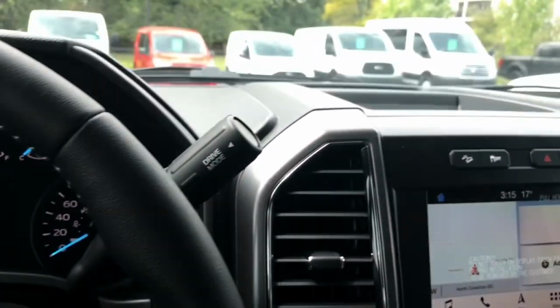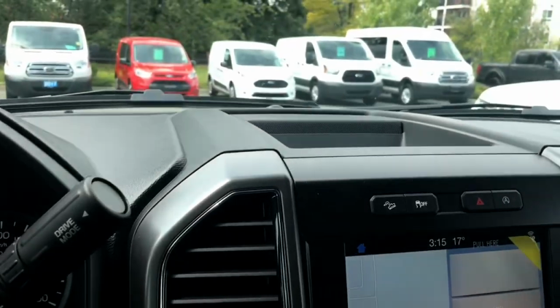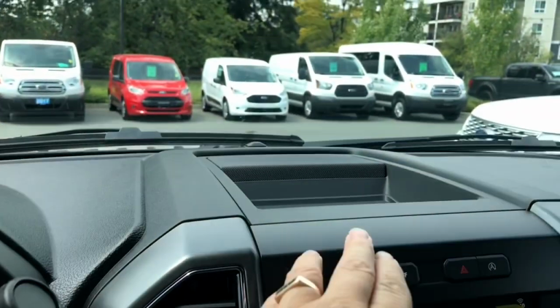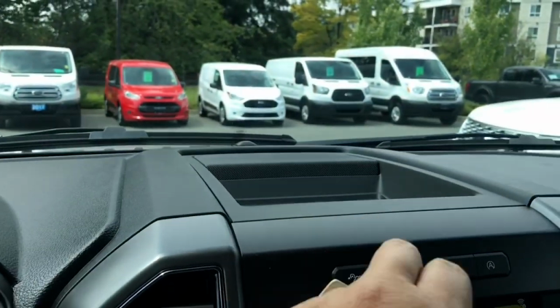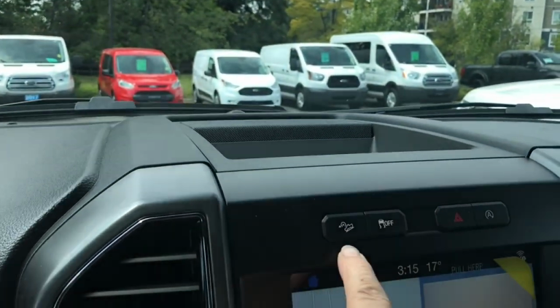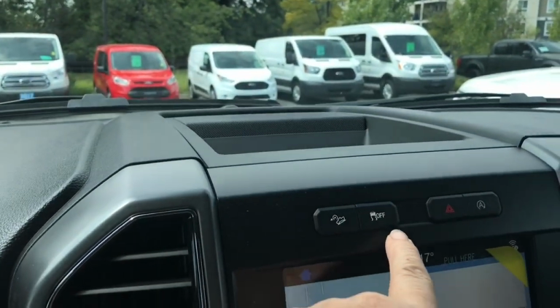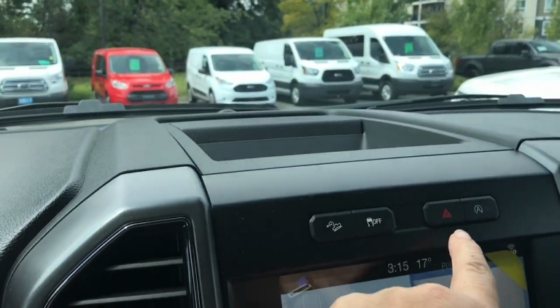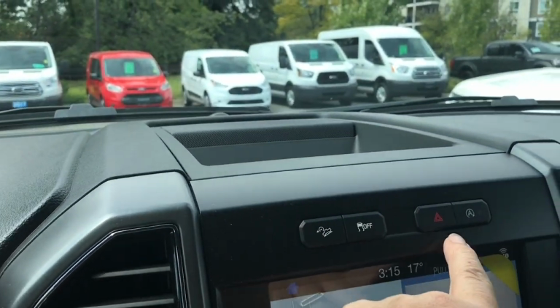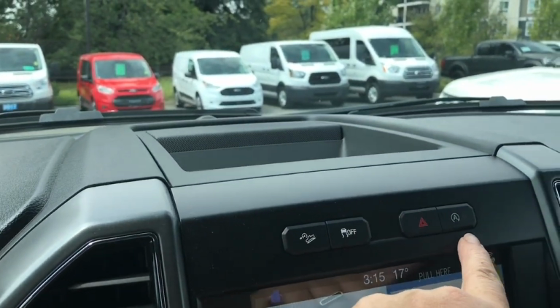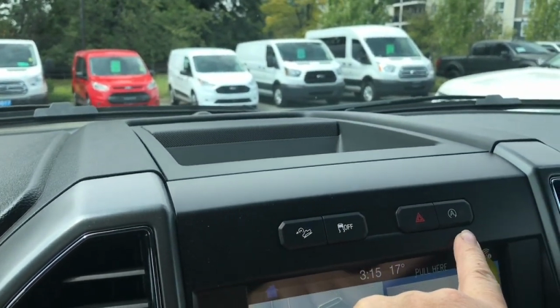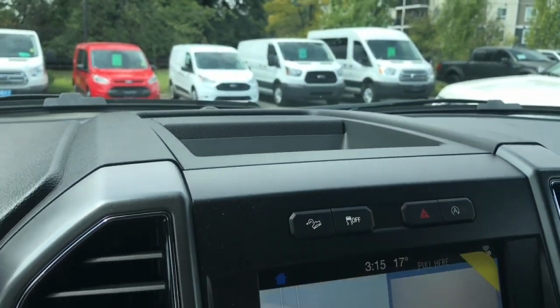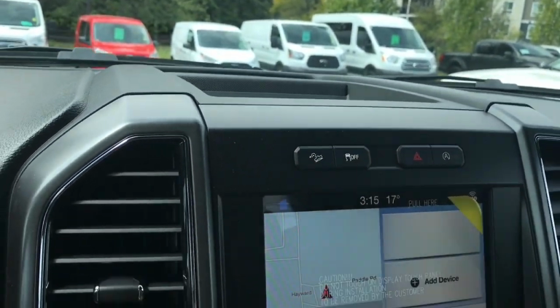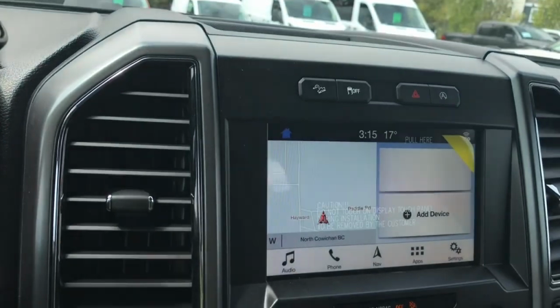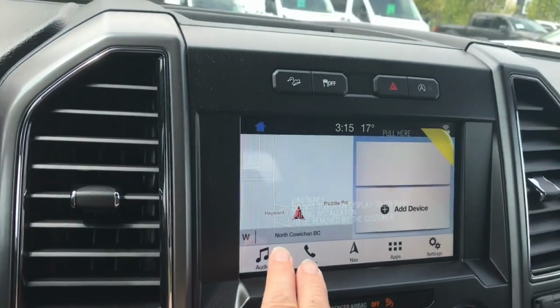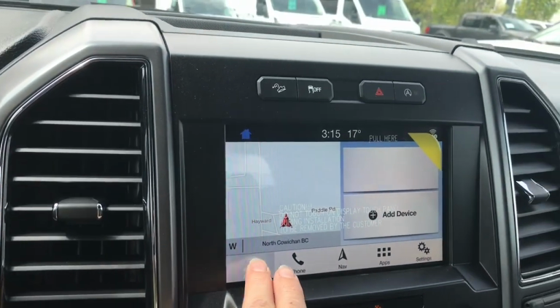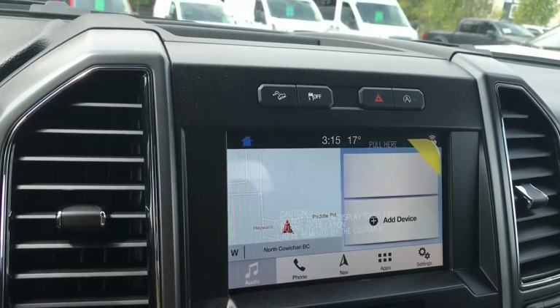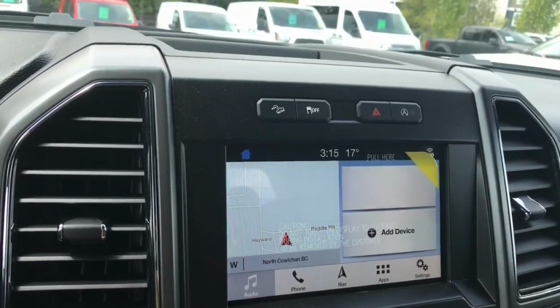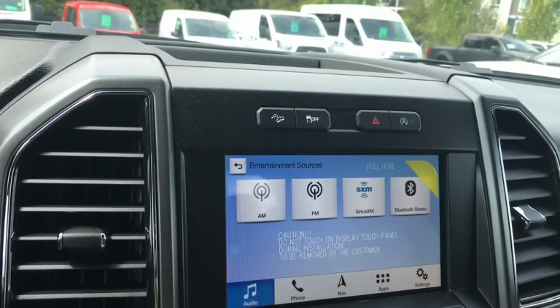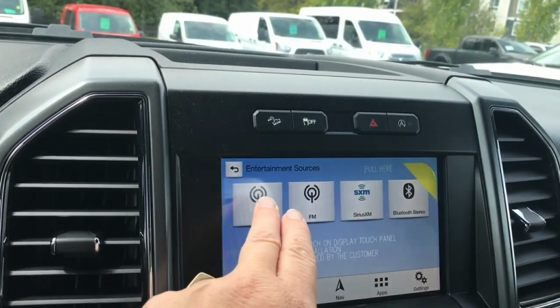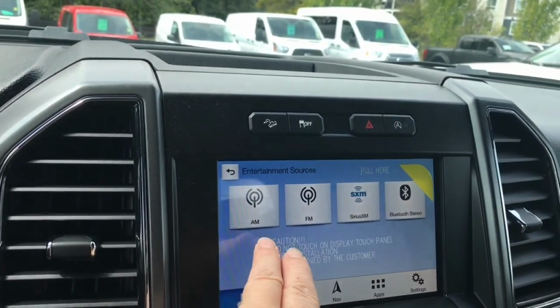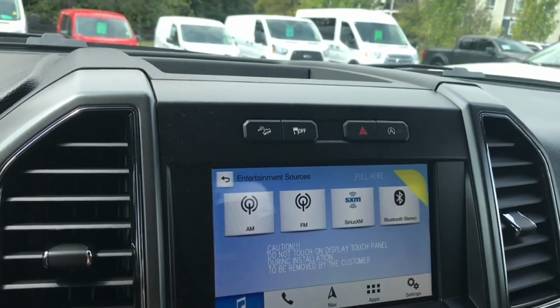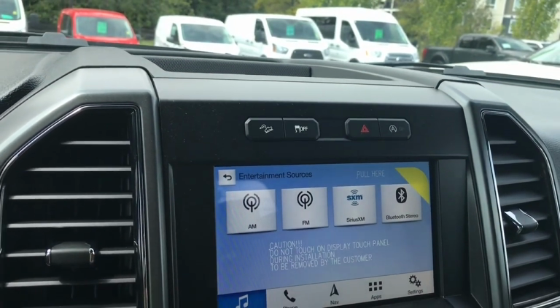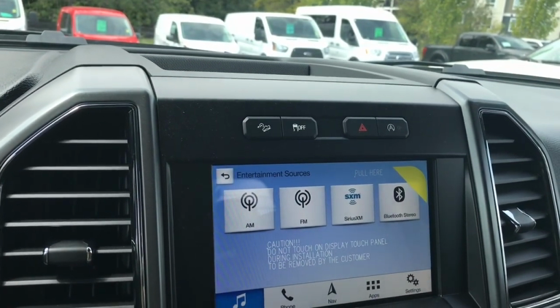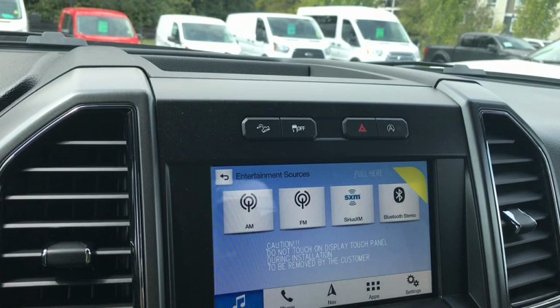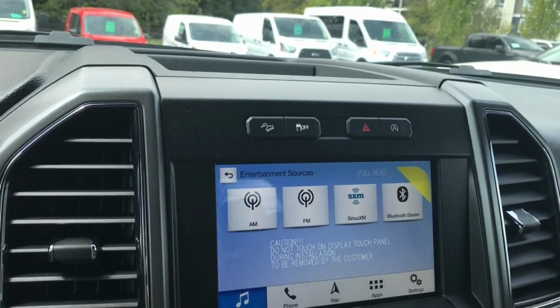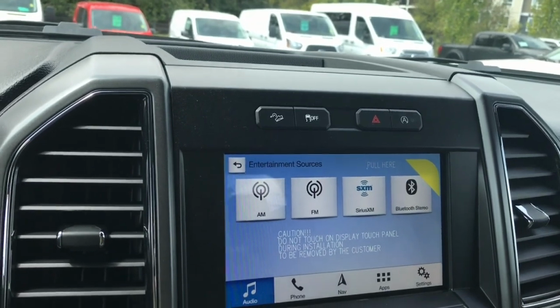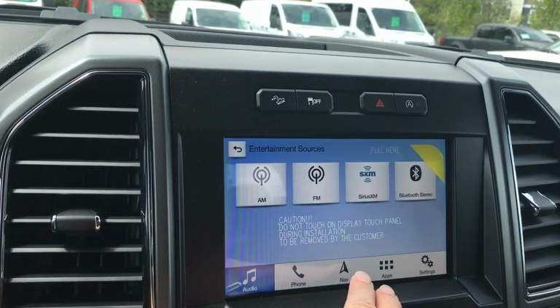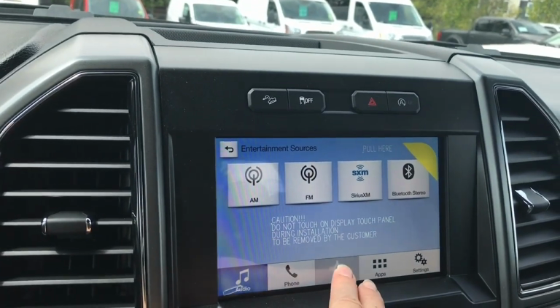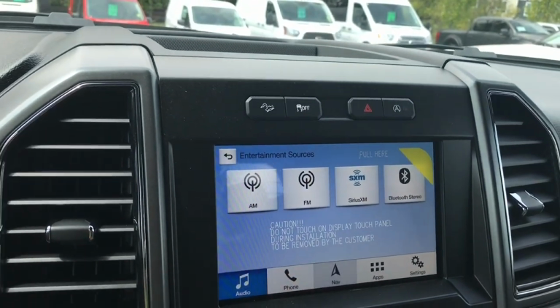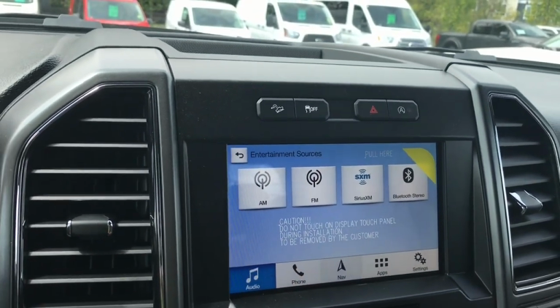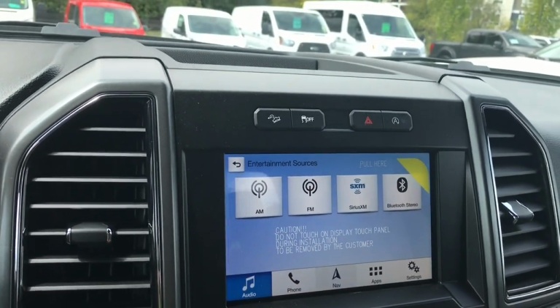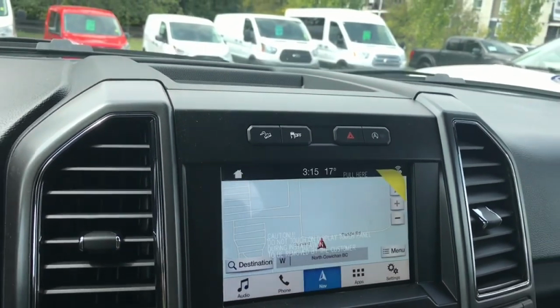In the center, you have a little cubby to put items, hill descent, traction control, hazard lights, and auto stop-start for less idle time. Your screen is a touchscreen — you can go into your audio: AM, FM, Sirius satellite radio, as well as Bluetooth.